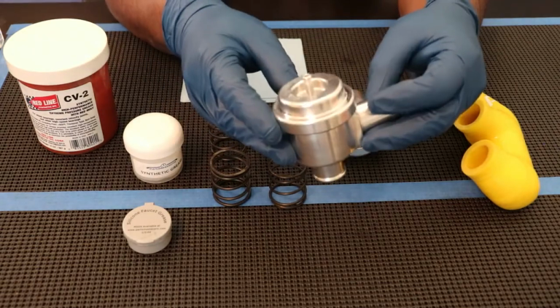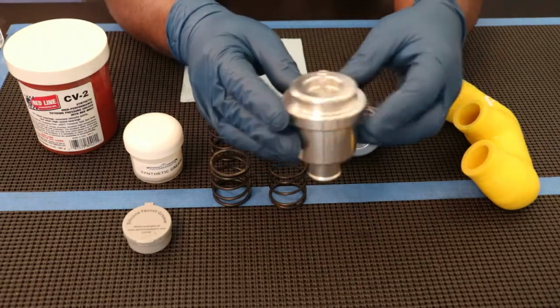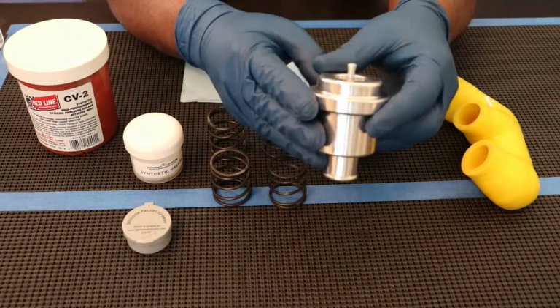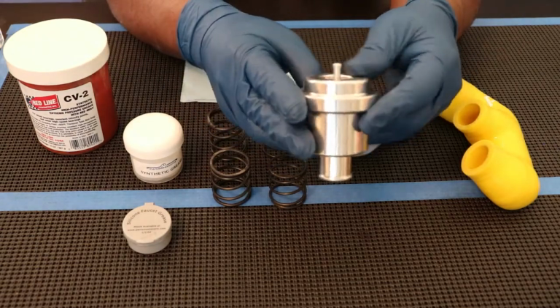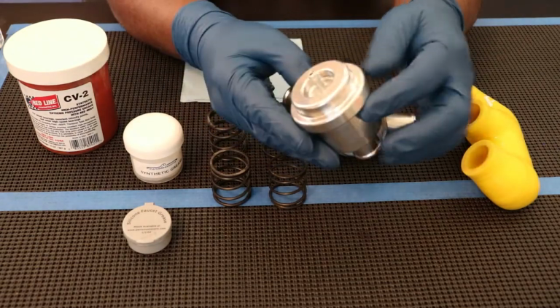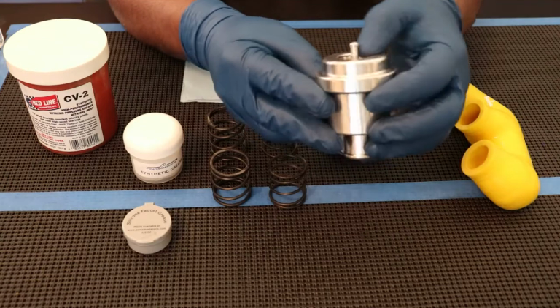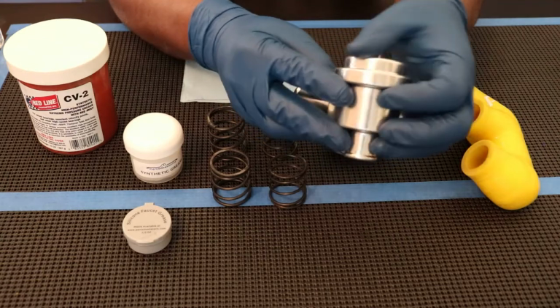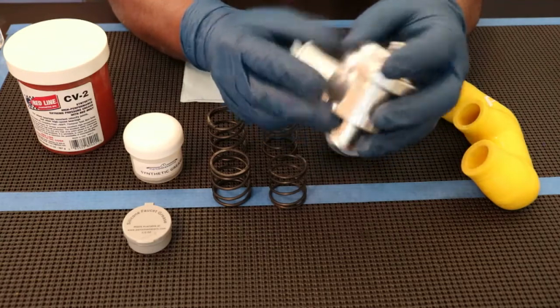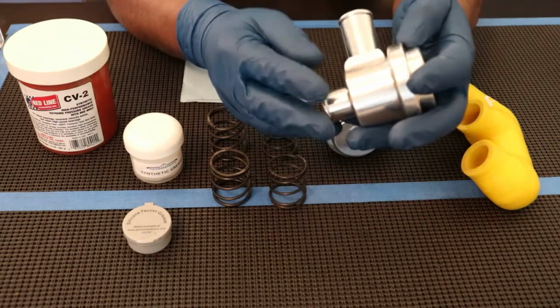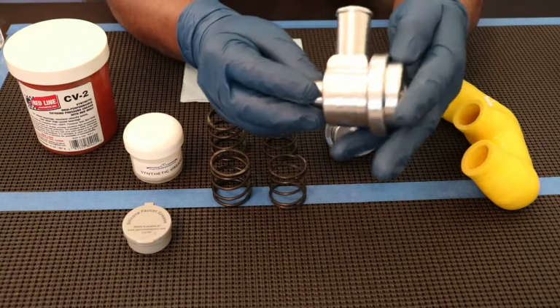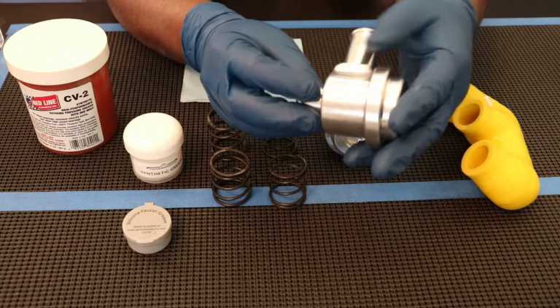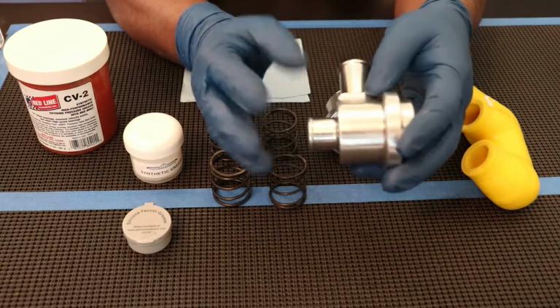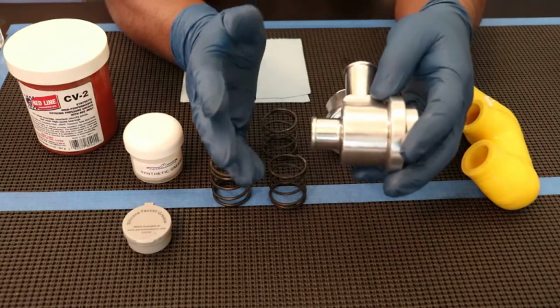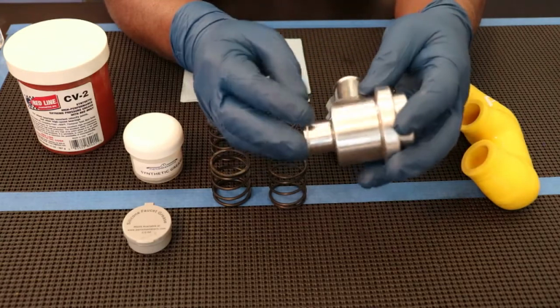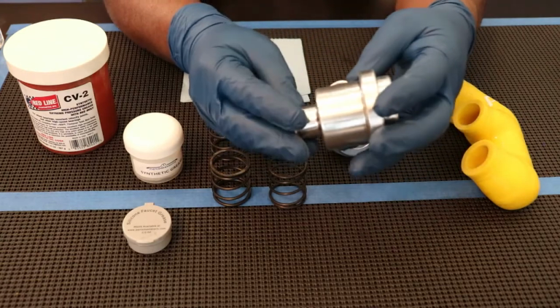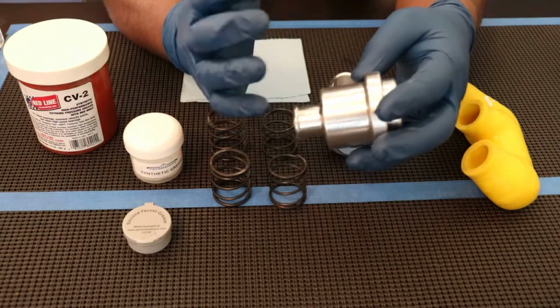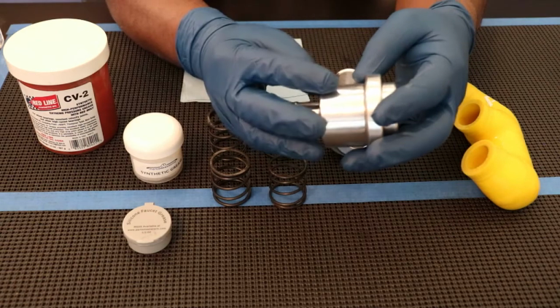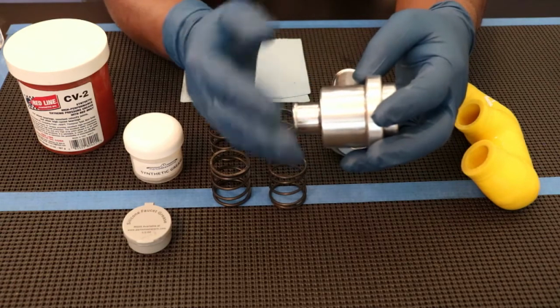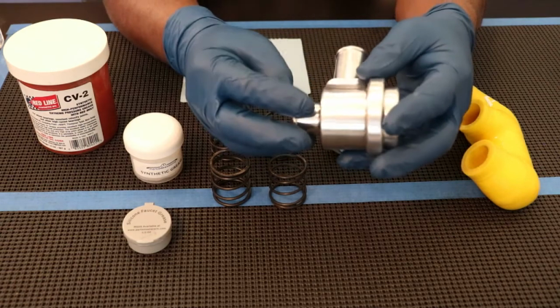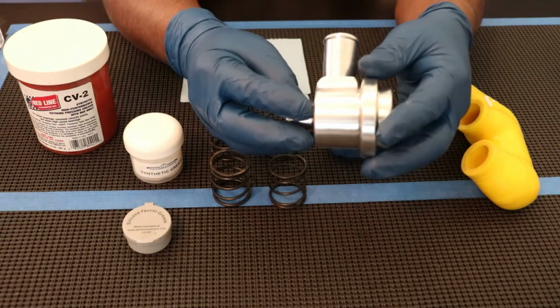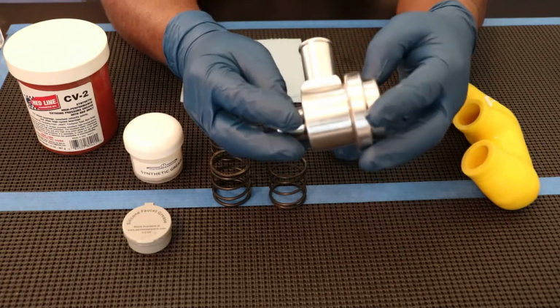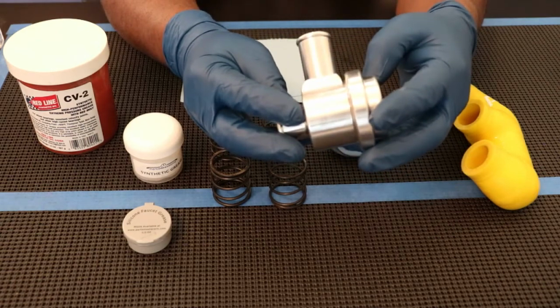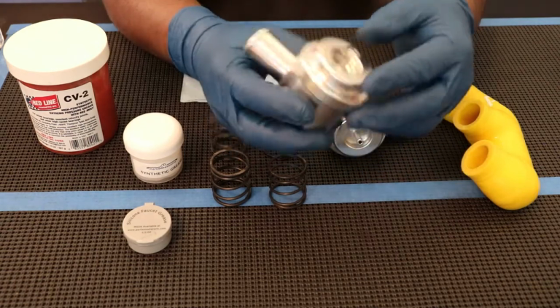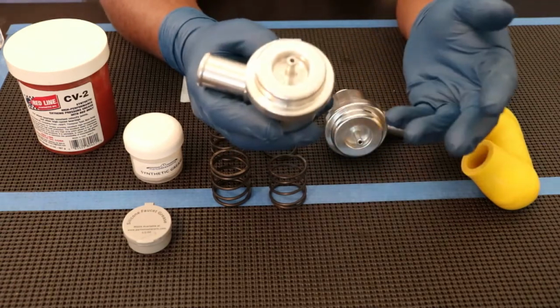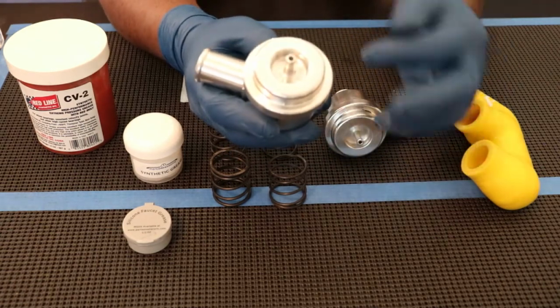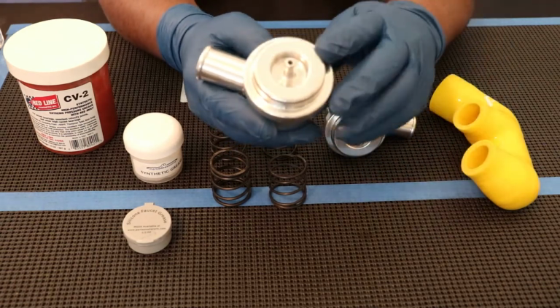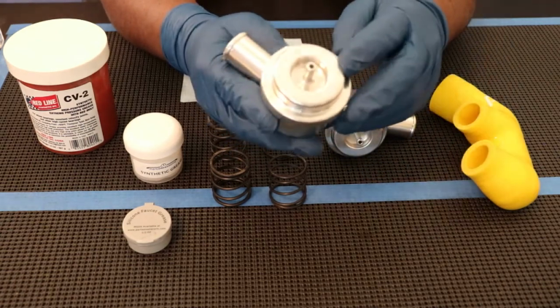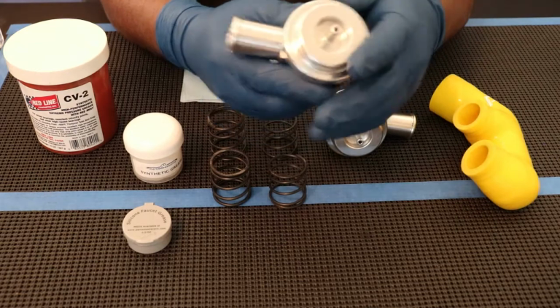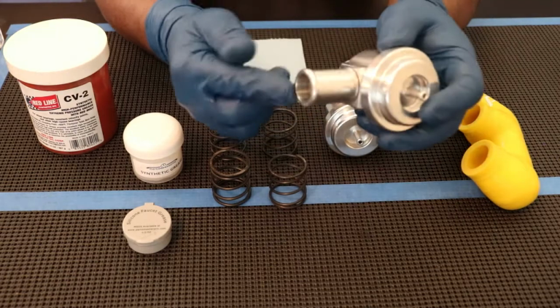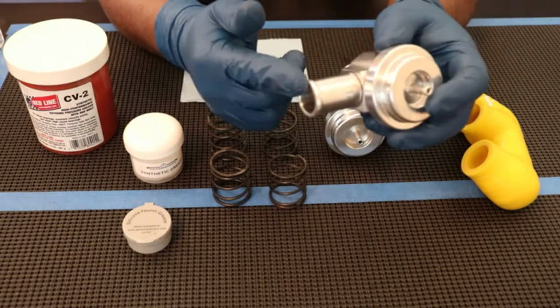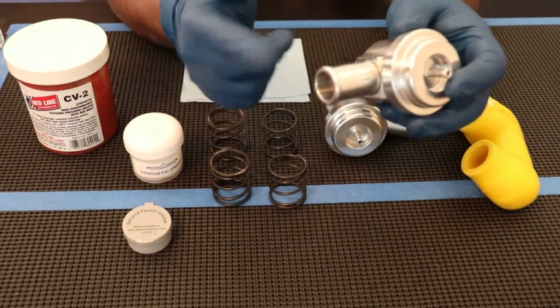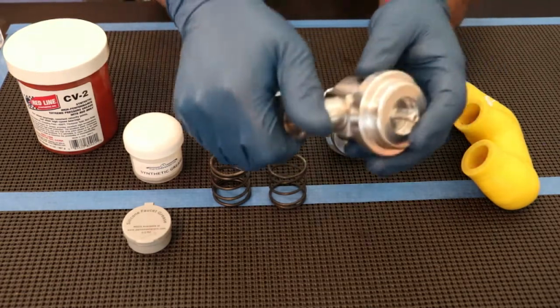These diverter valves are really, really well made. I chose these after looking at several different makes based on how they seal, which I'll show you when I take it apart, and what it takes to maintain them. Now, let me show you how a diverter valve works.